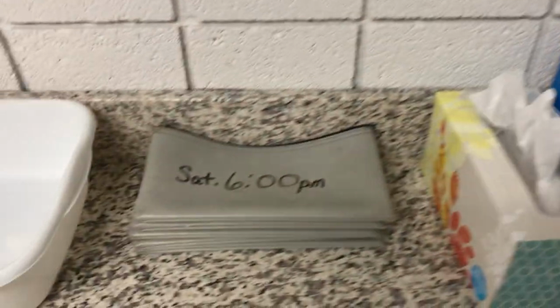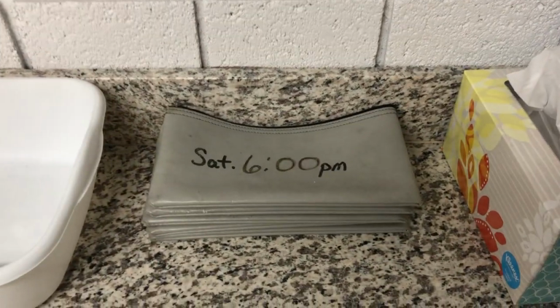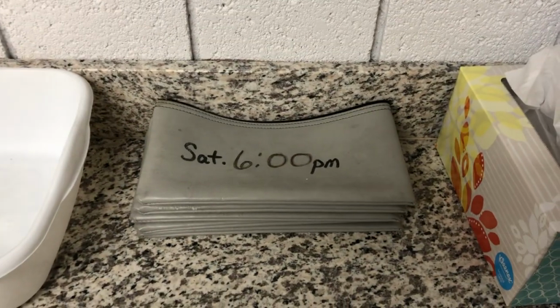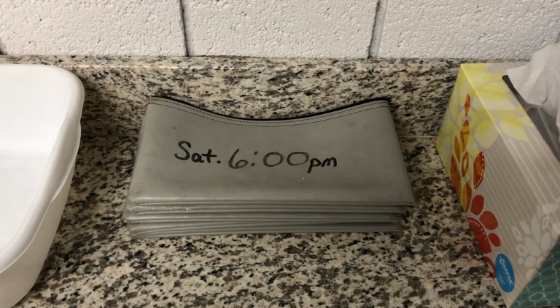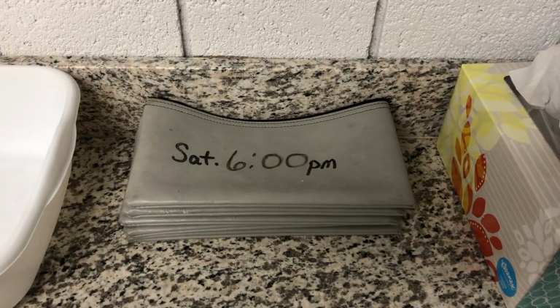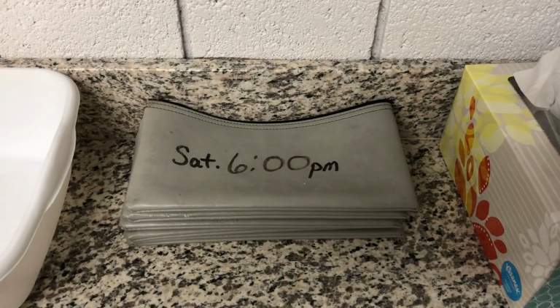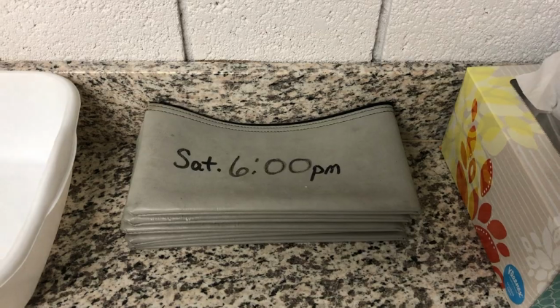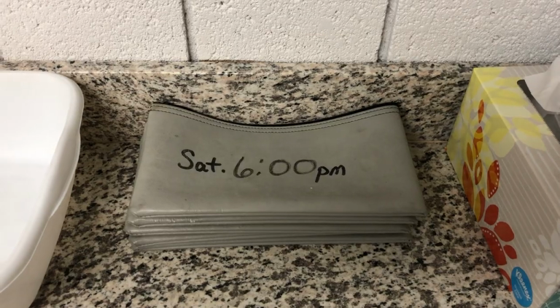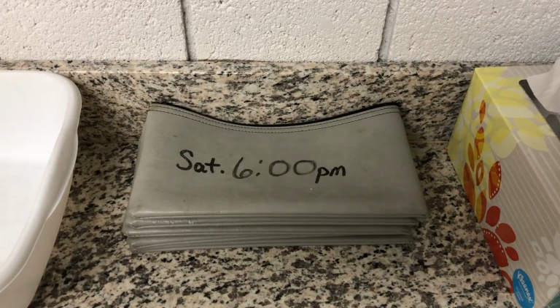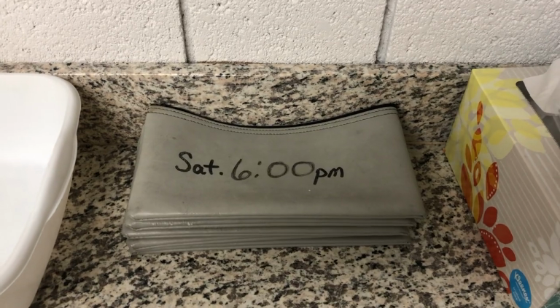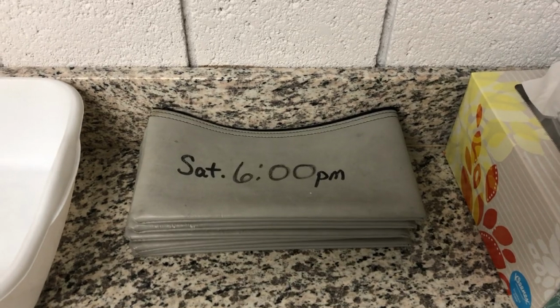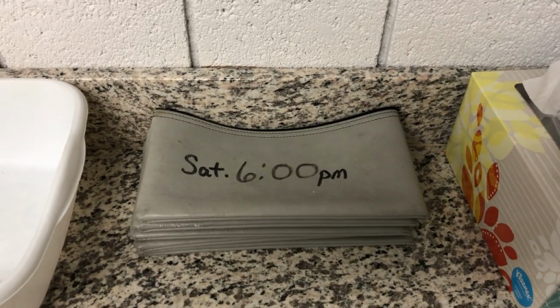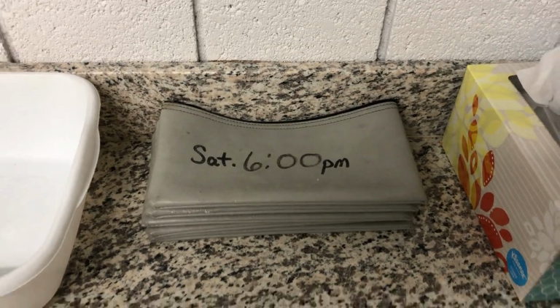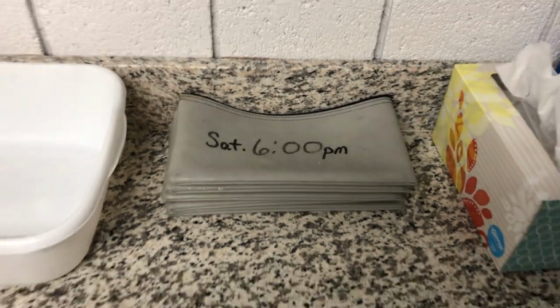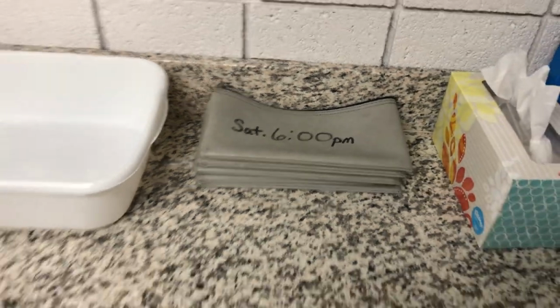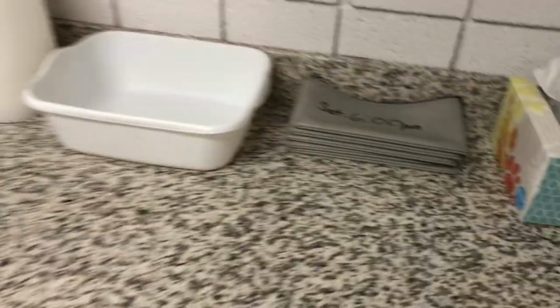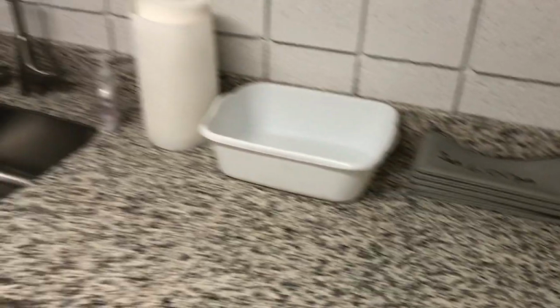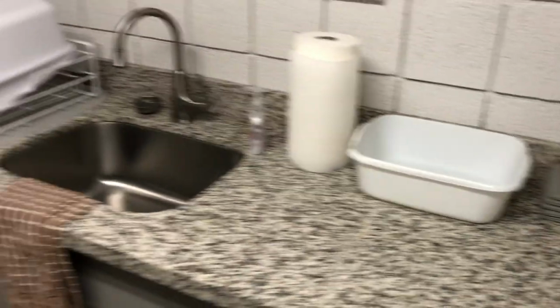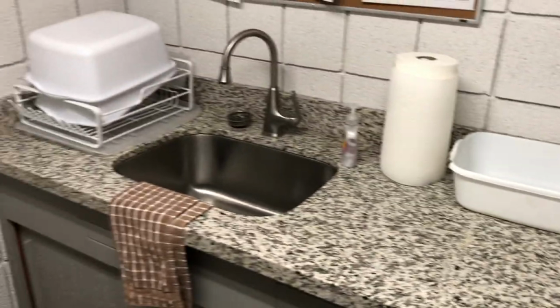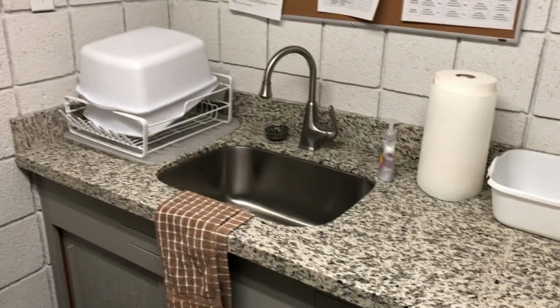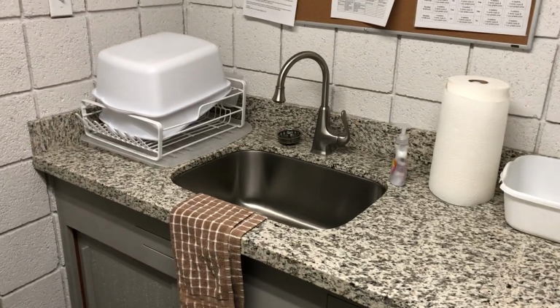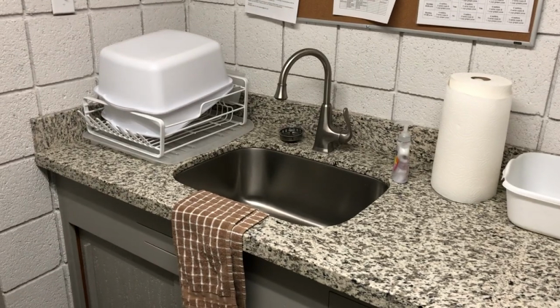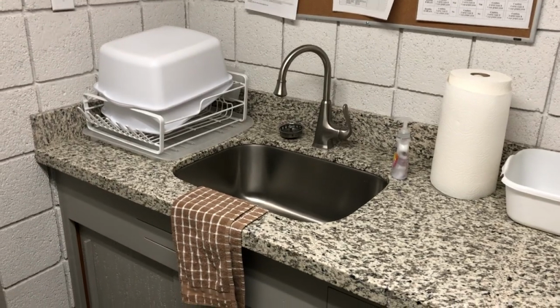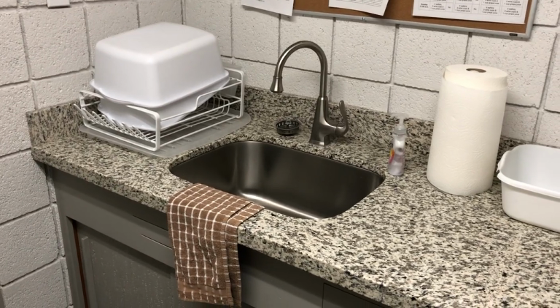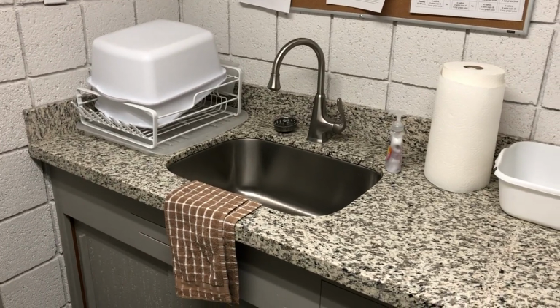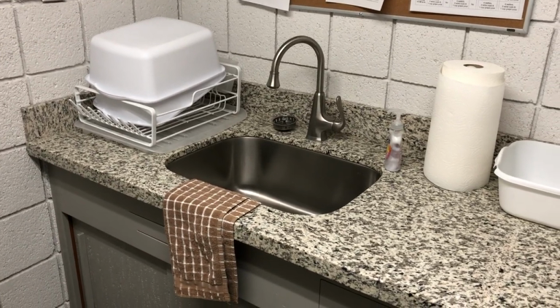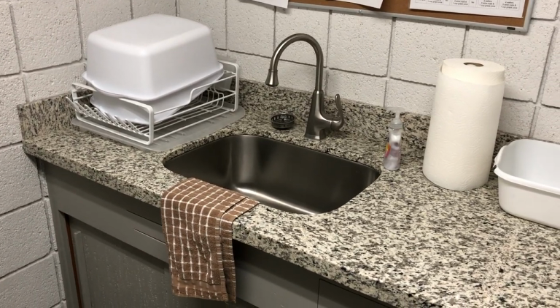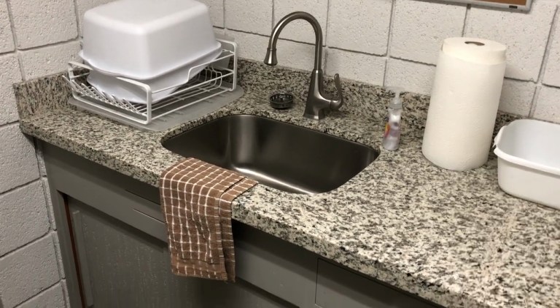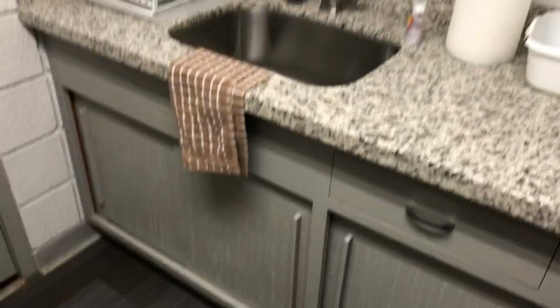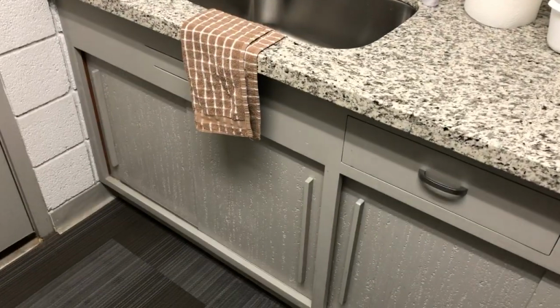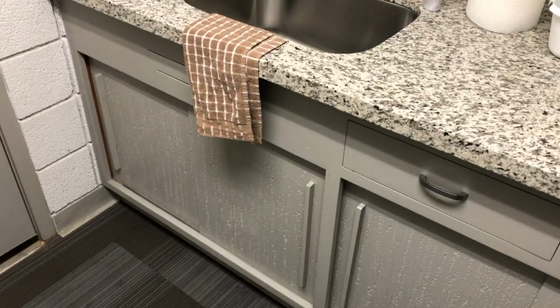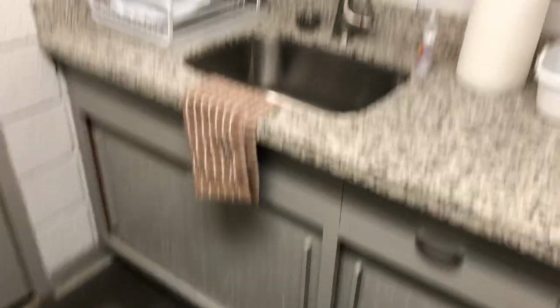These are the pouches in which the offering after each service is put, and then those are deposited in our church safe using a special slot. Here's where all the communion ware is washed — we actually have a hot water heater underneath it.